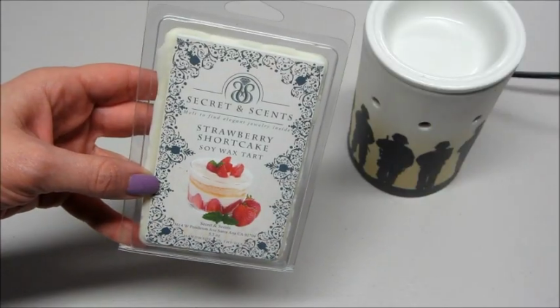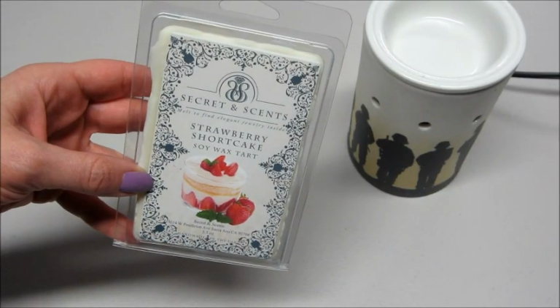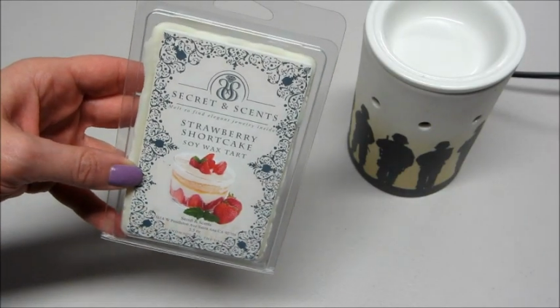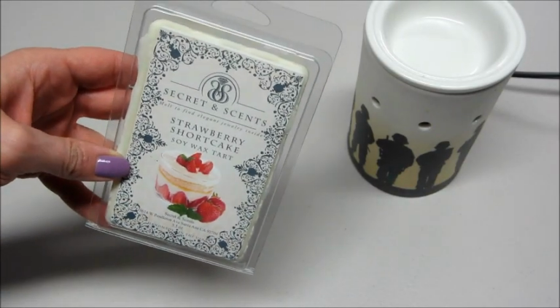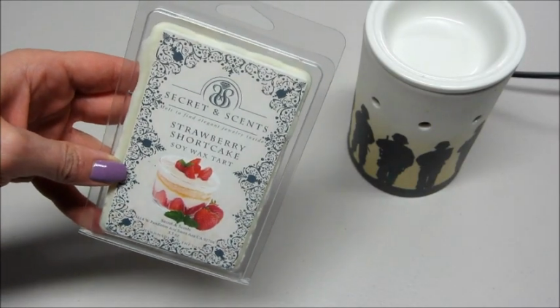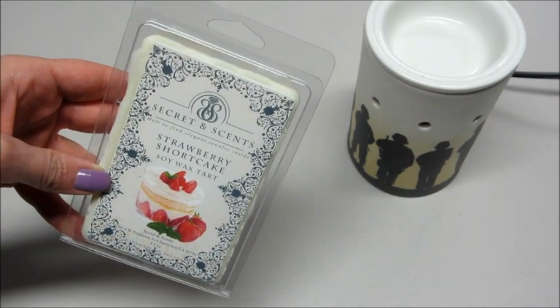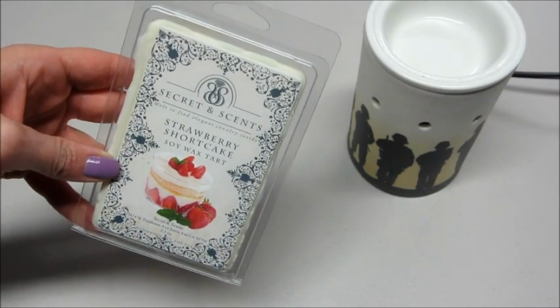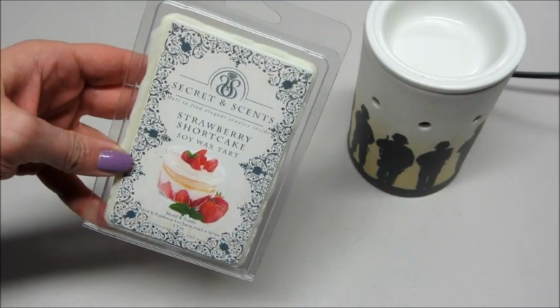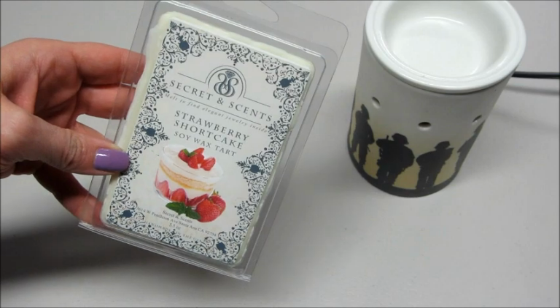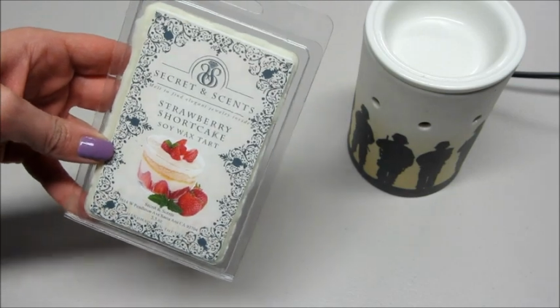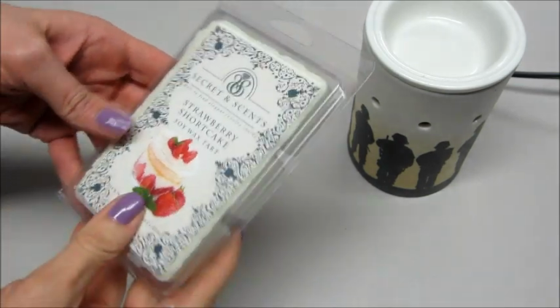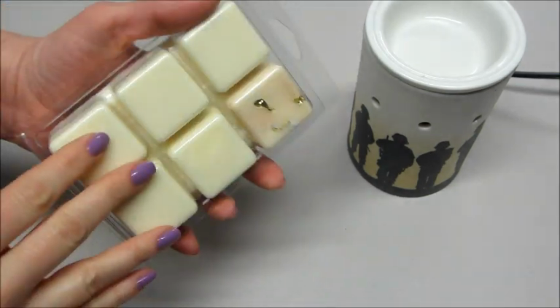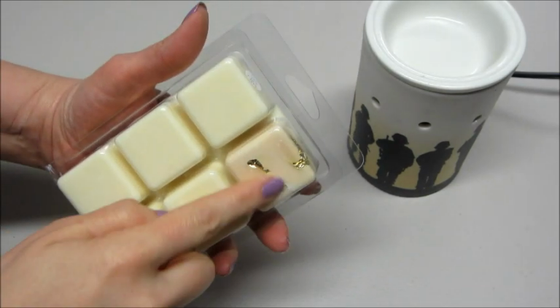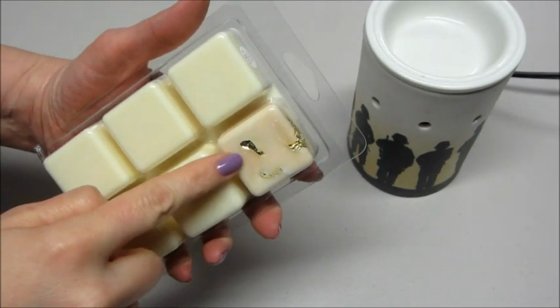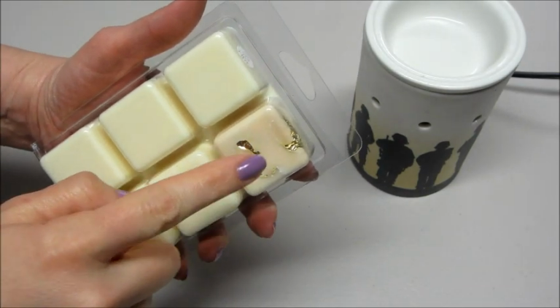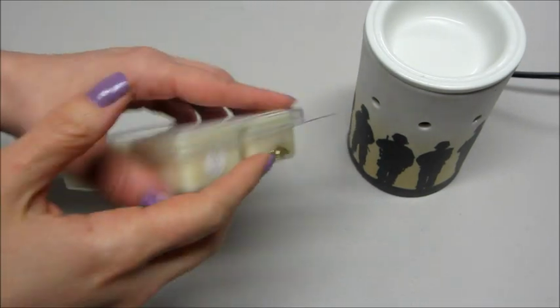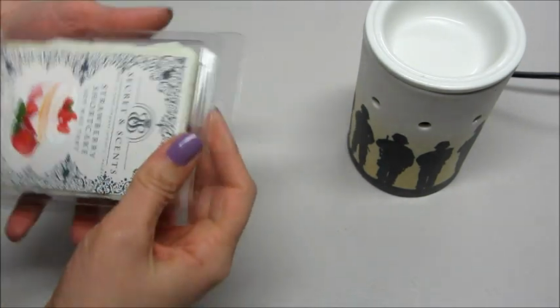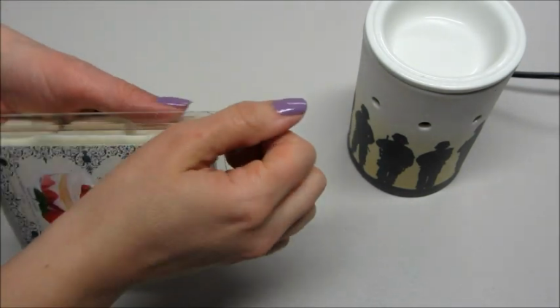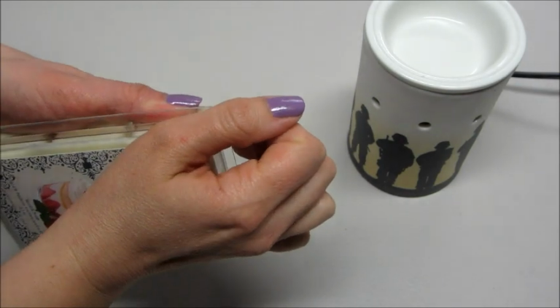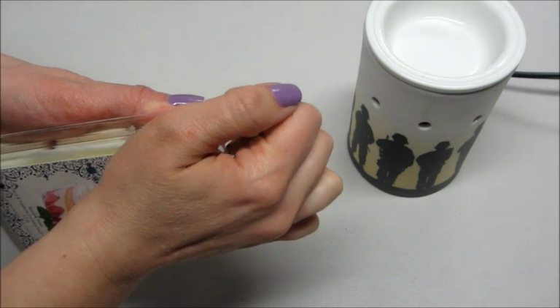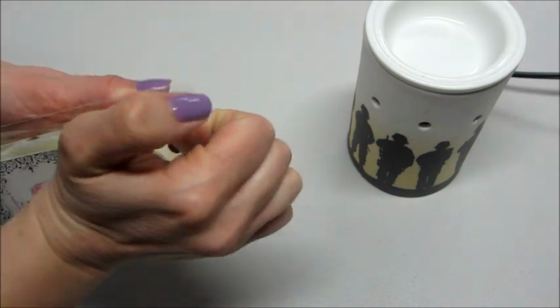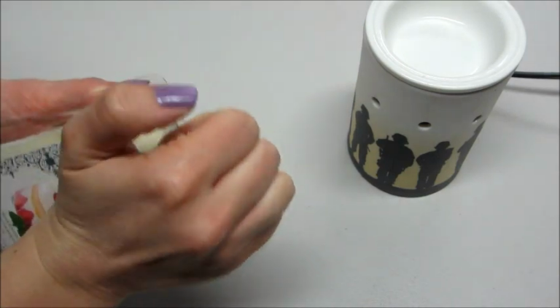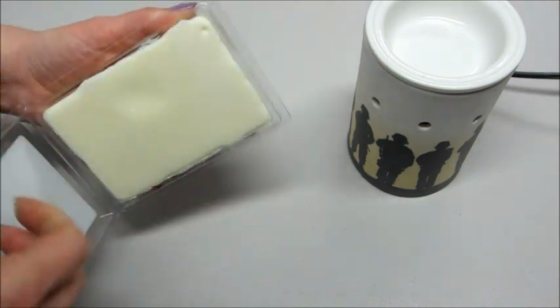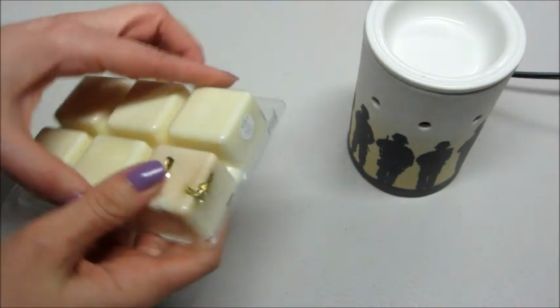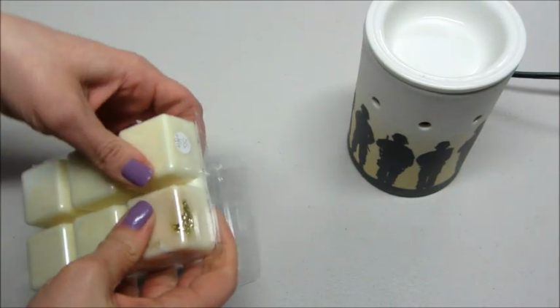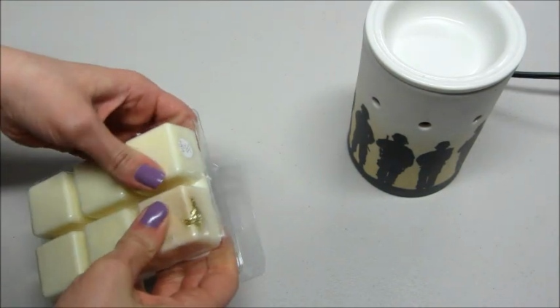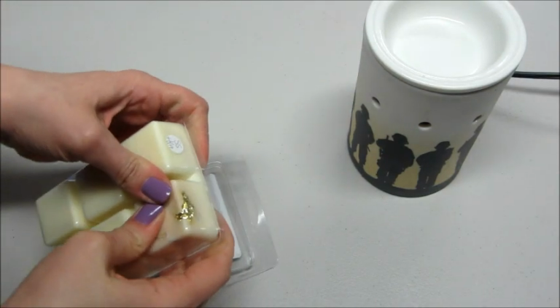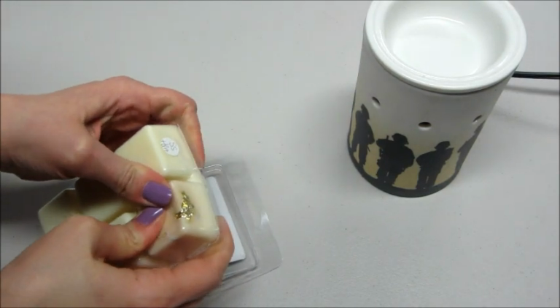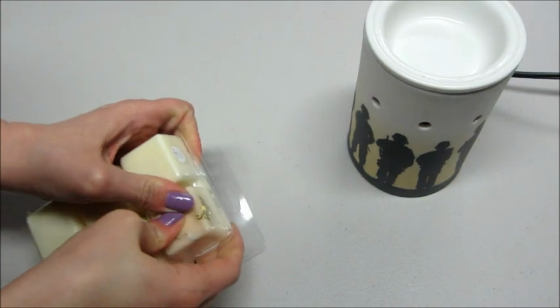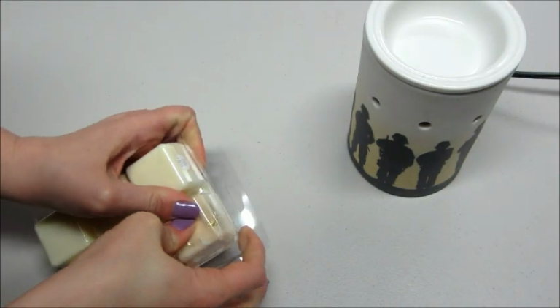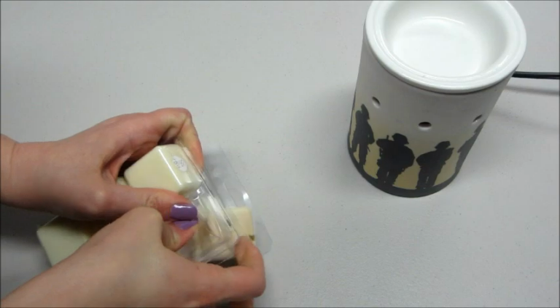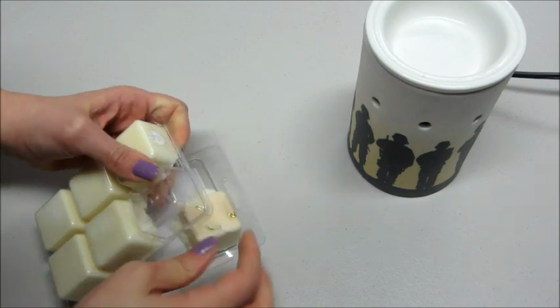Hi guys, today I have a ring reveal from Secret Incense, and this is their Strawberry Shortcake Wax Tarts. You can see the ring is in that top one. I will remove that and put it in my warmer. It shouldn't take too long to be able to get the ring out.